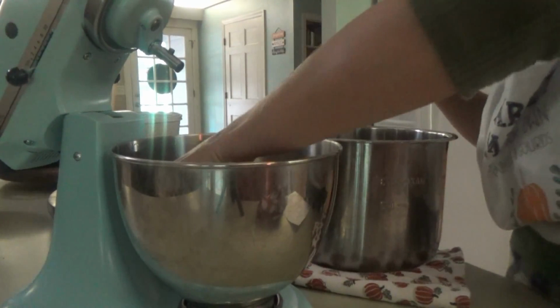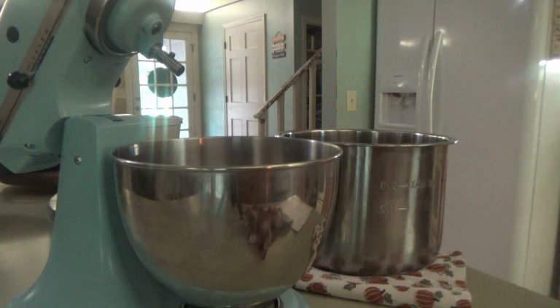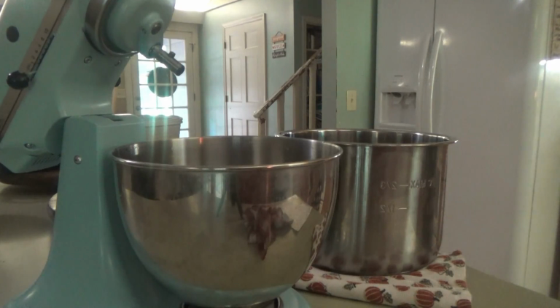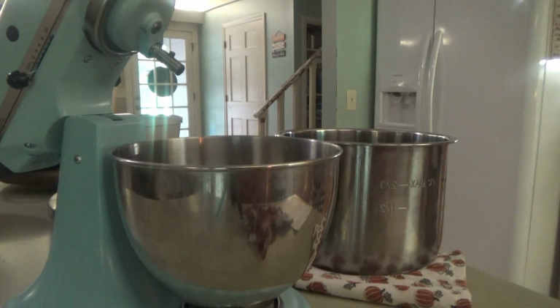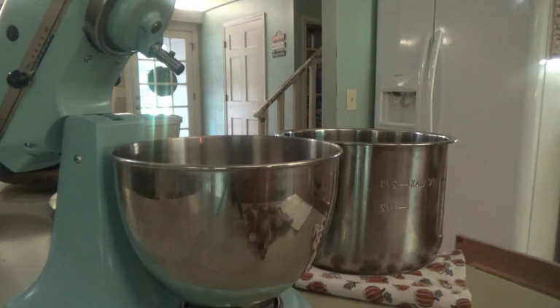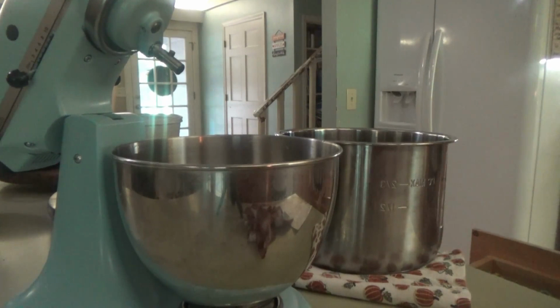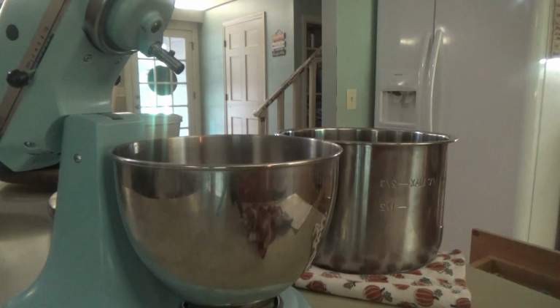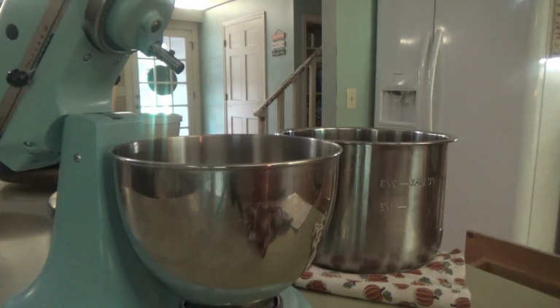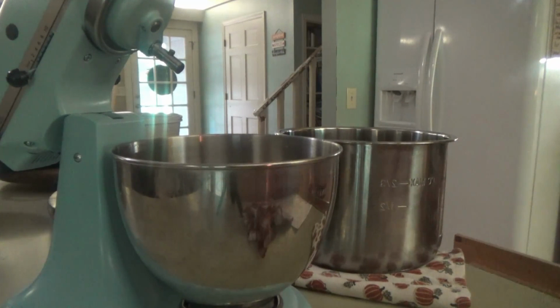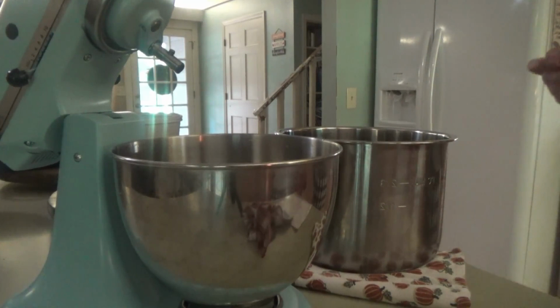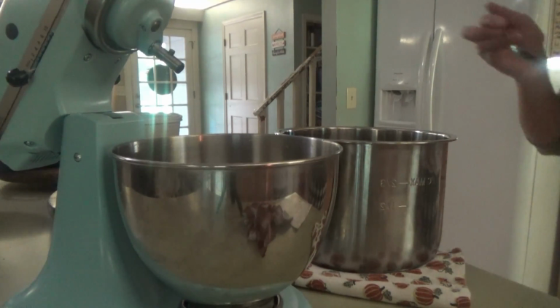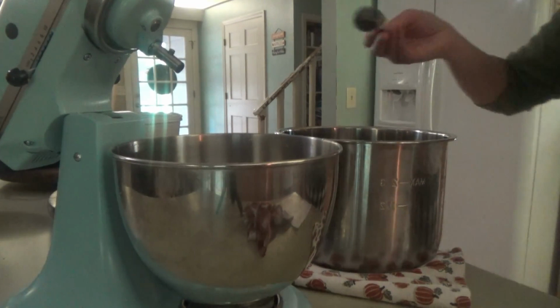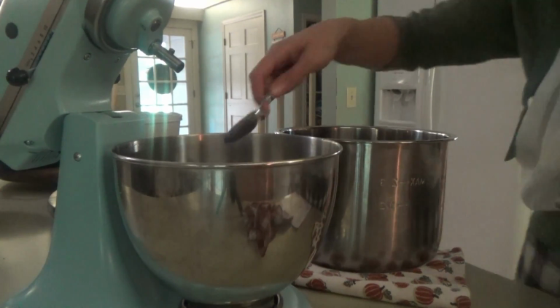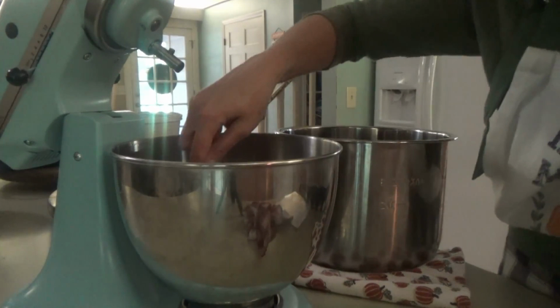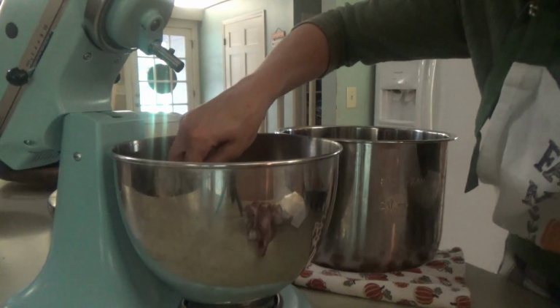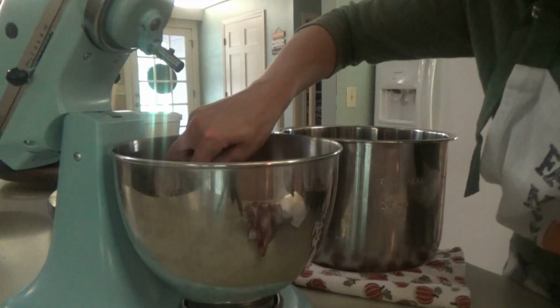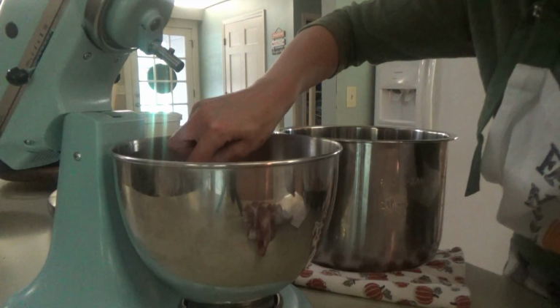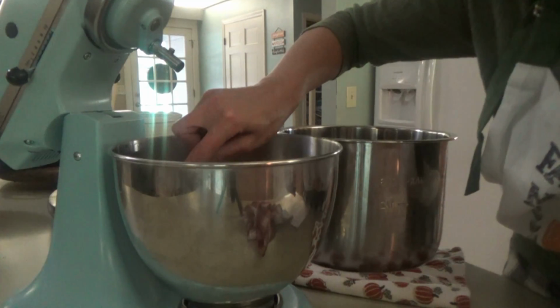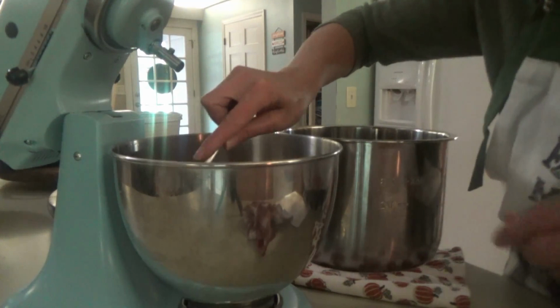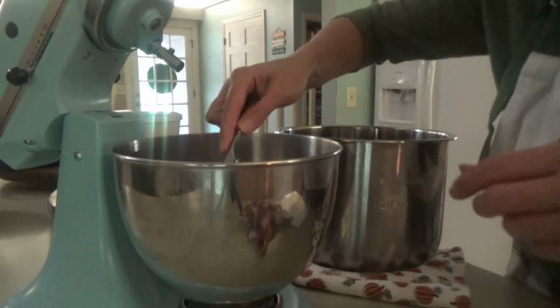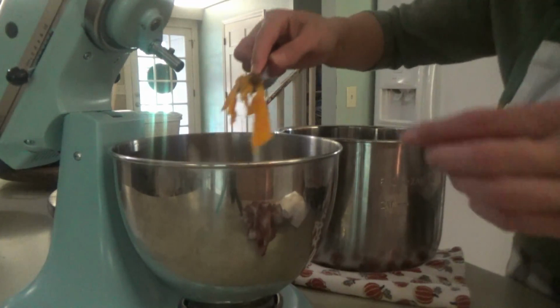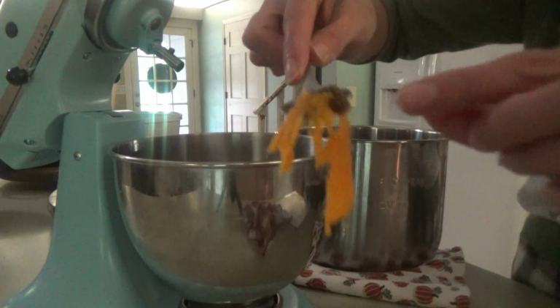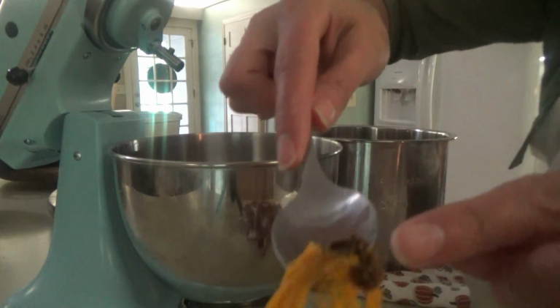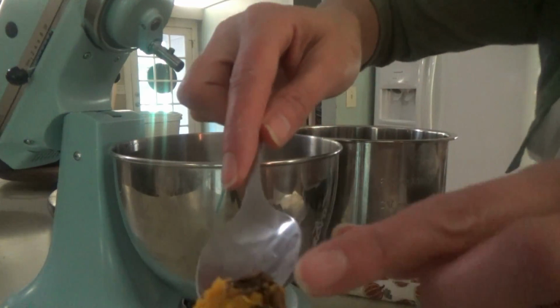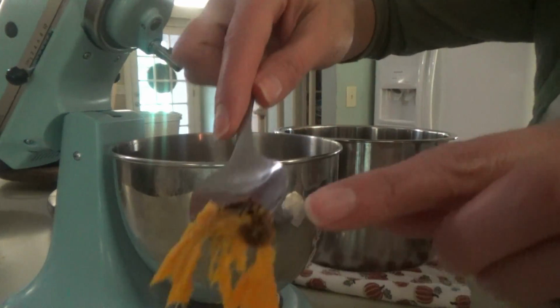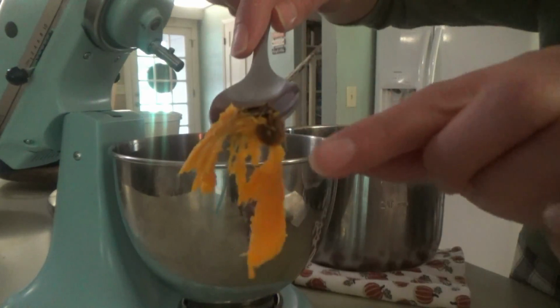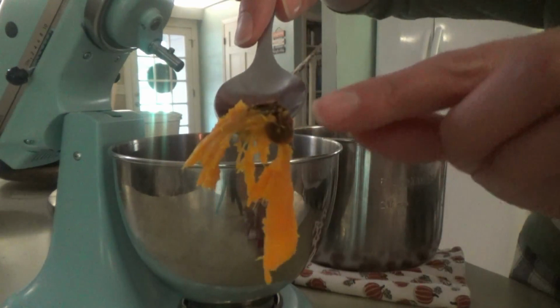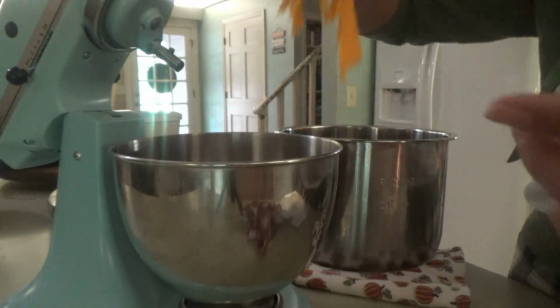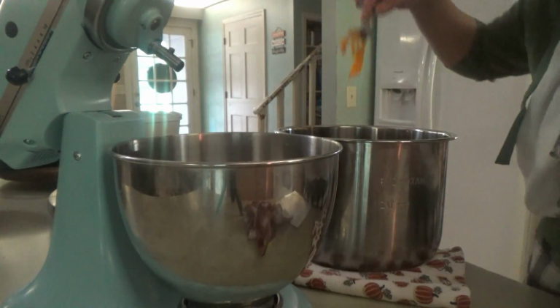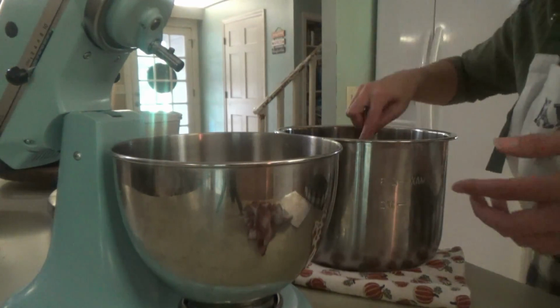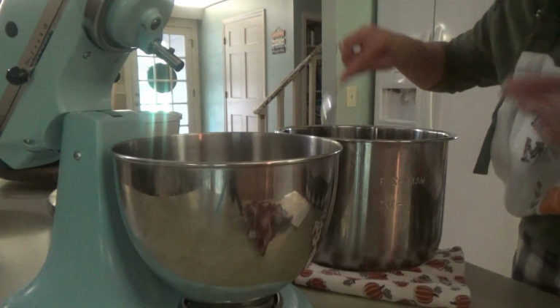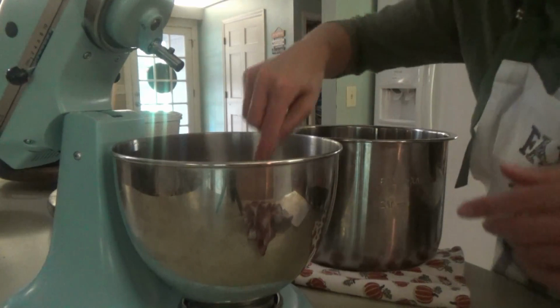Now for this pie — if I were just making mashed sweet potatoes I wouldn't worry about this — but I don't want the pie to be a funny color, so the ends that have little spots on them I'm going to take those off.